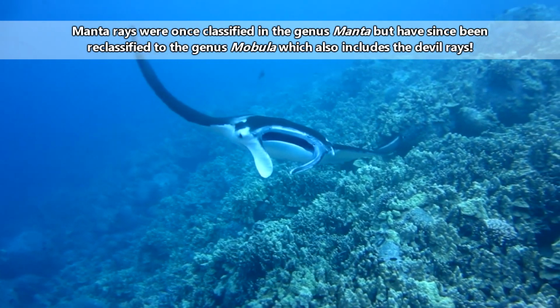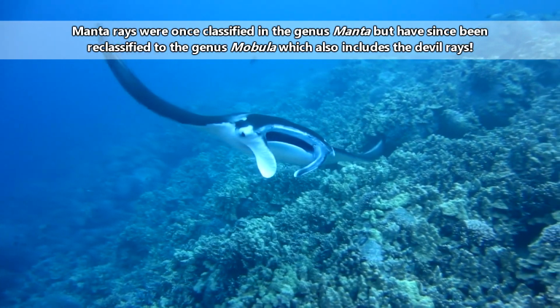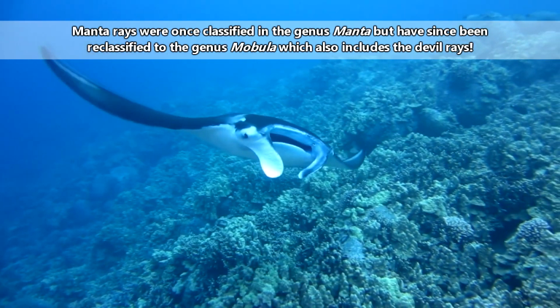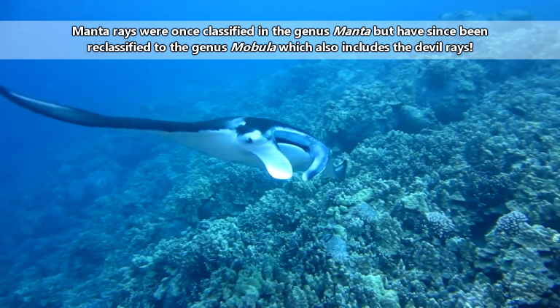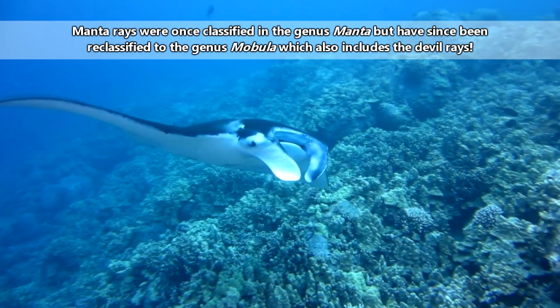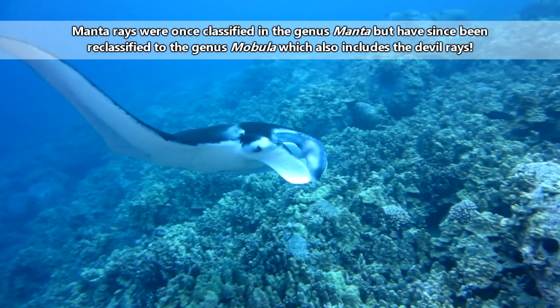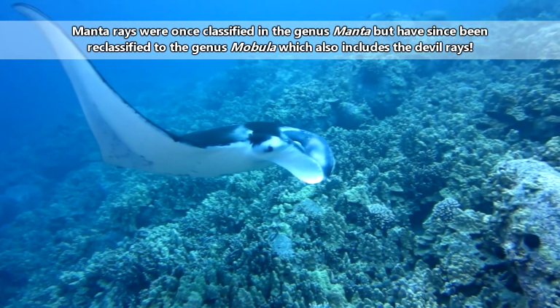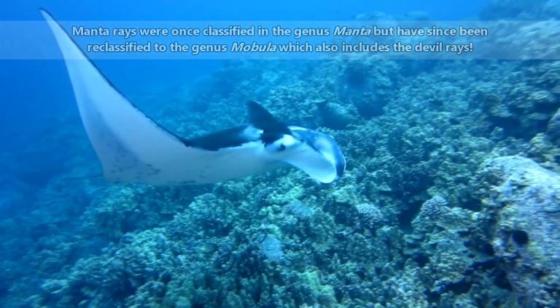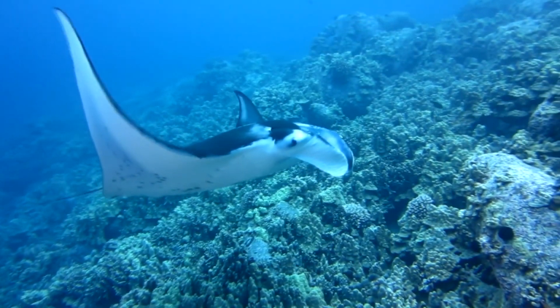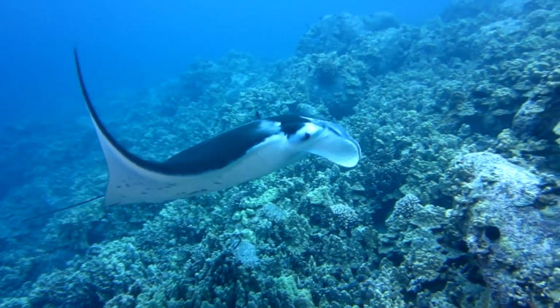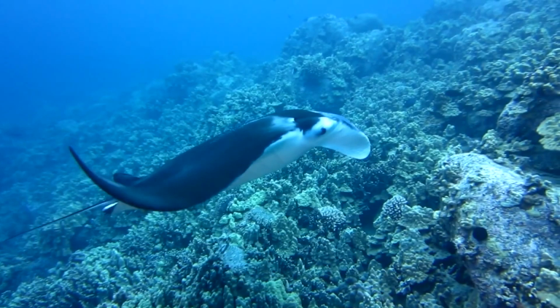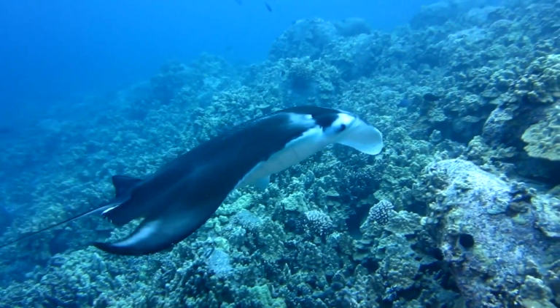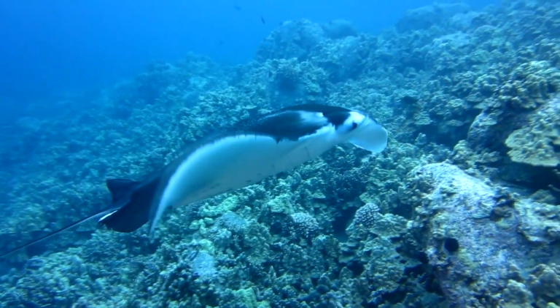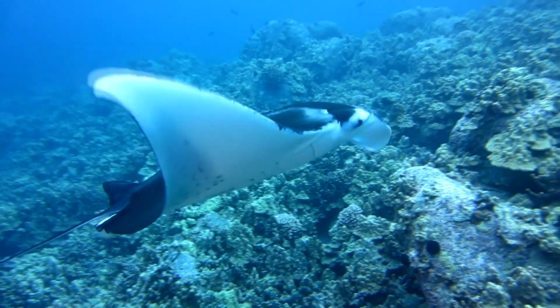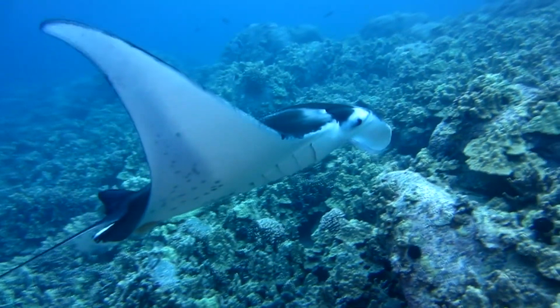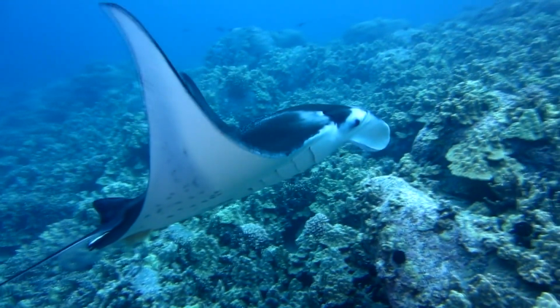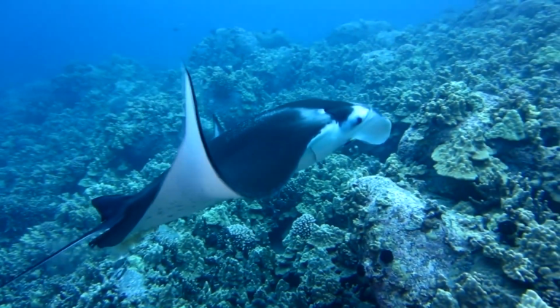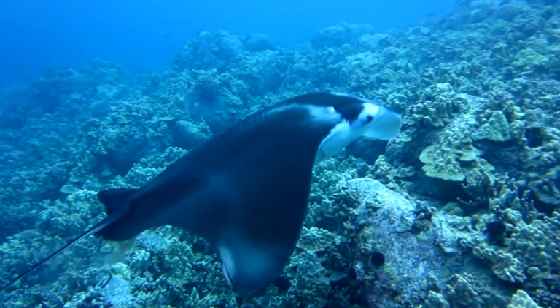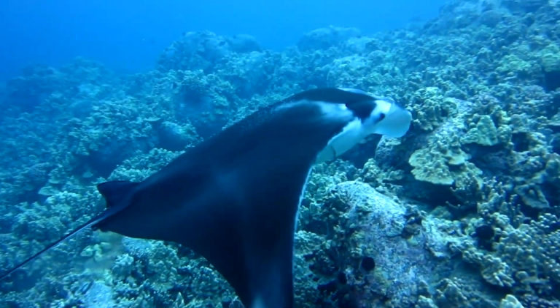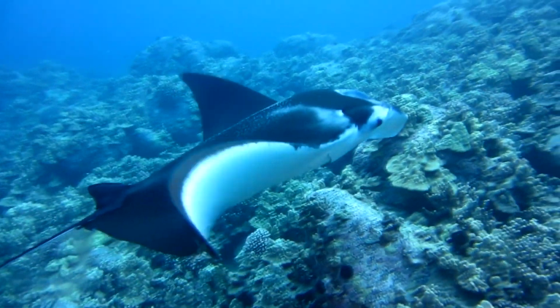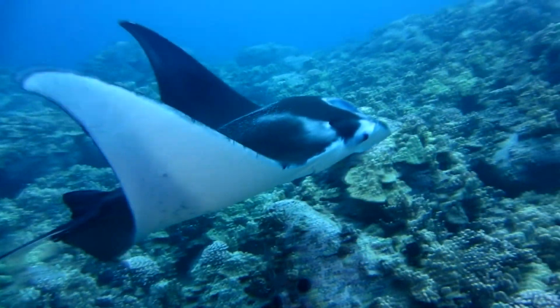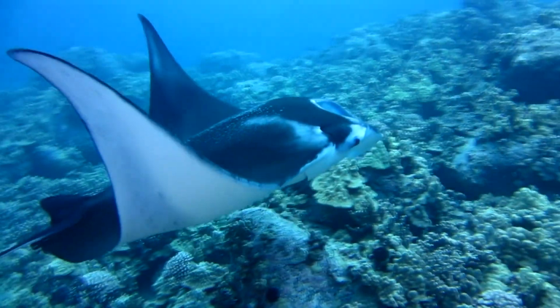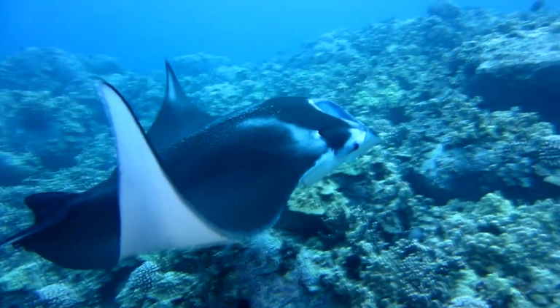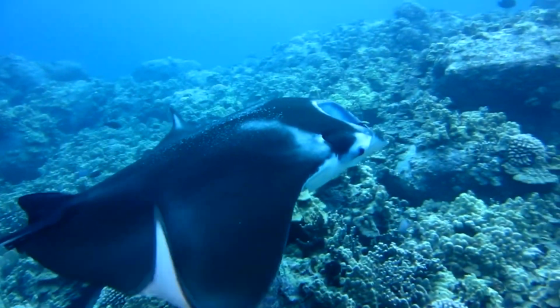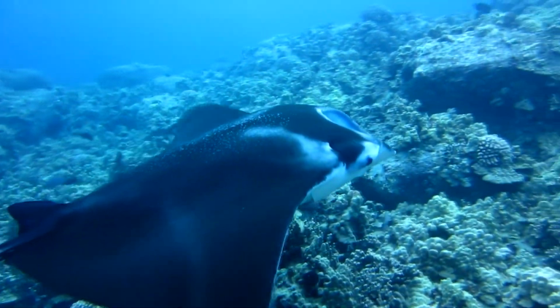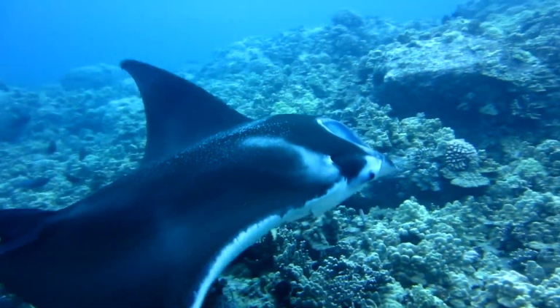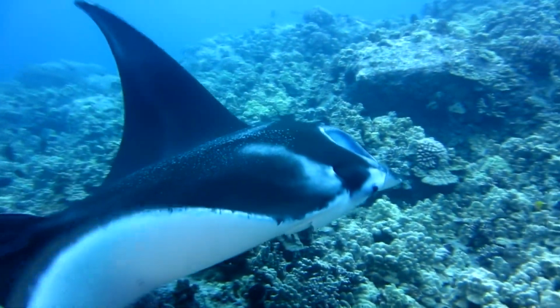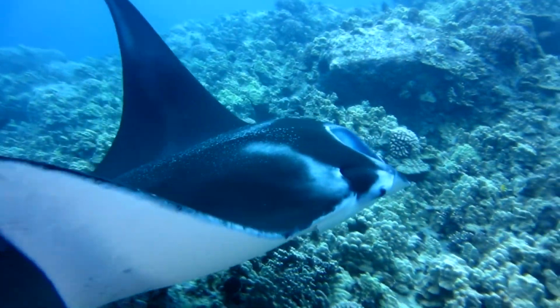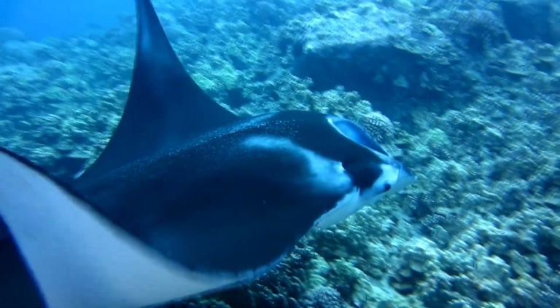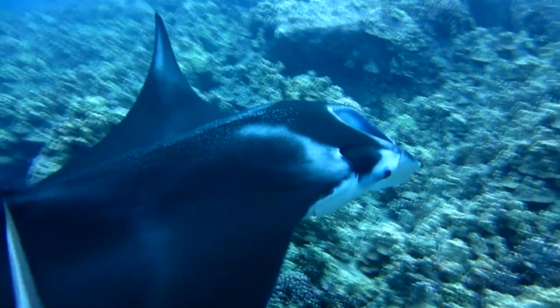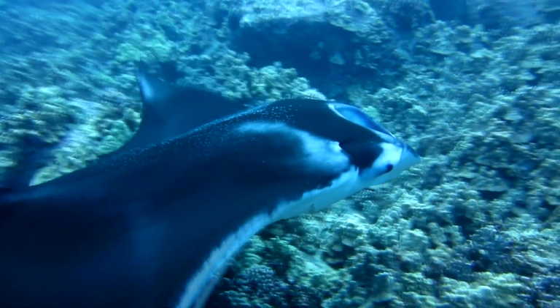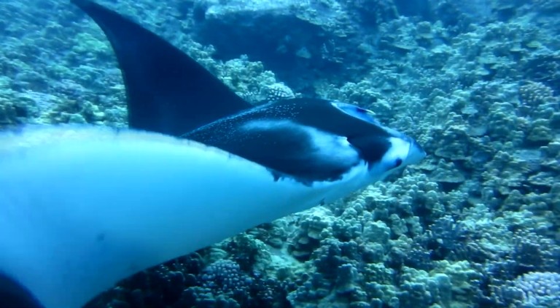Of course, devil rays are generally not as well studied as manta rays, who themselves aren't even fully known in terms of life history. So a lot of this information will pertain to manta rays specifically, though in total there are about a dozen living species in the Mobula genus.